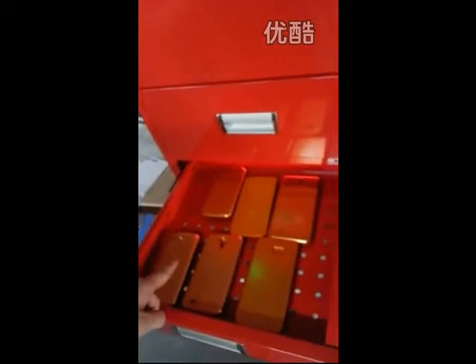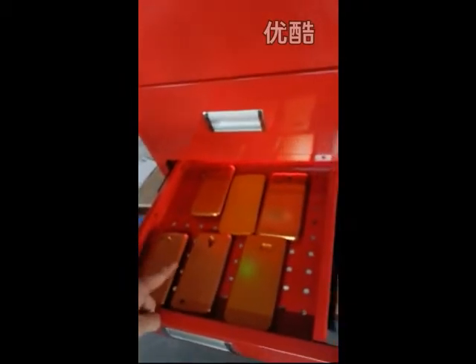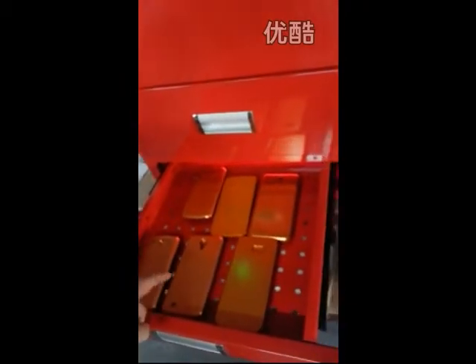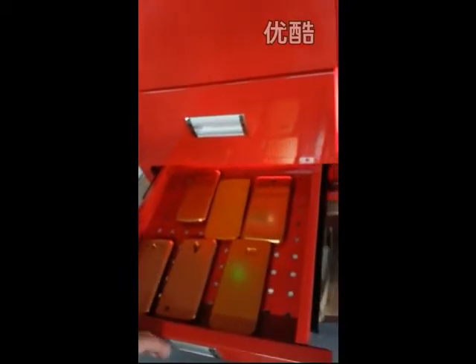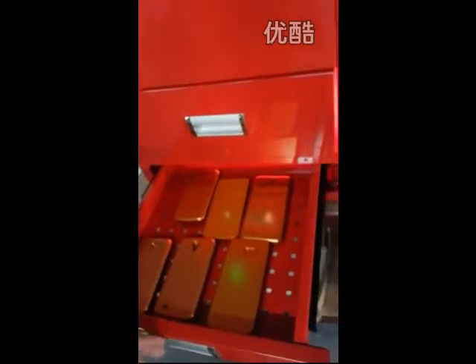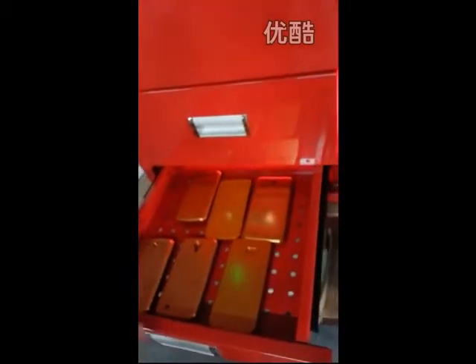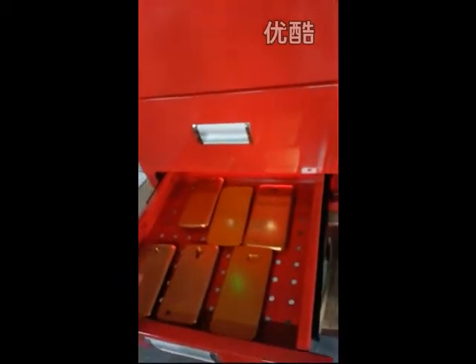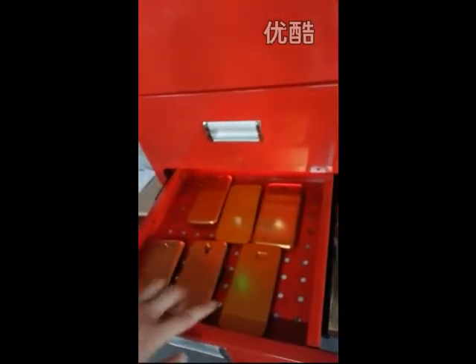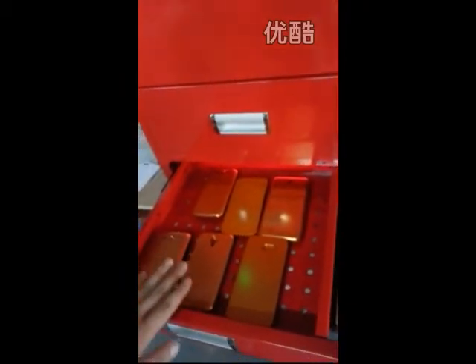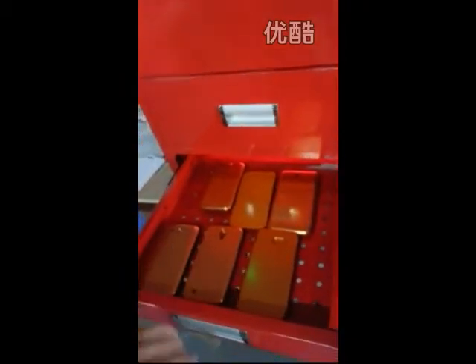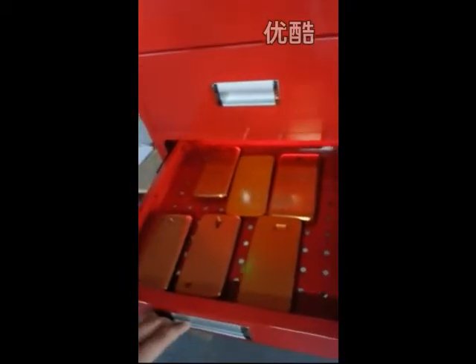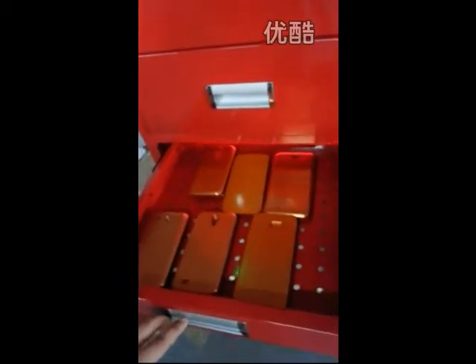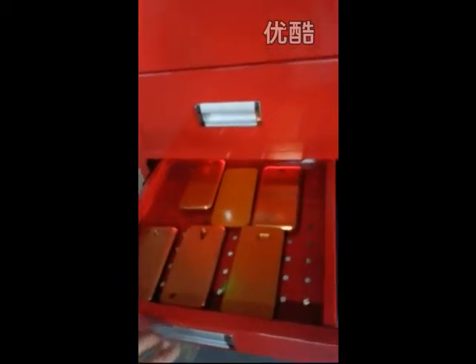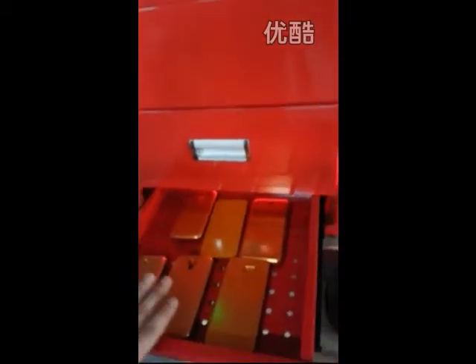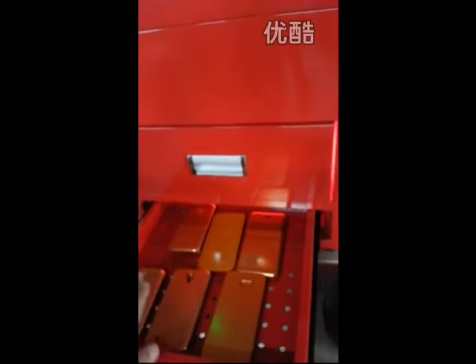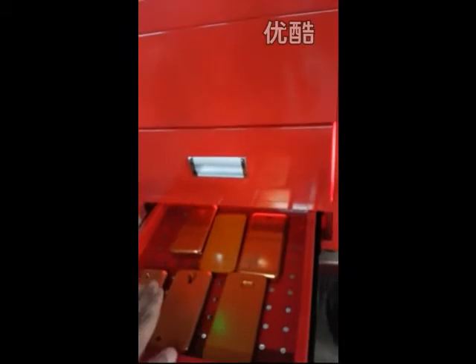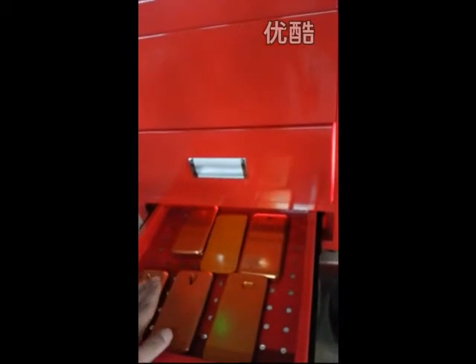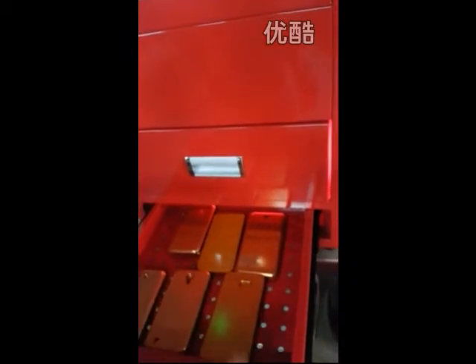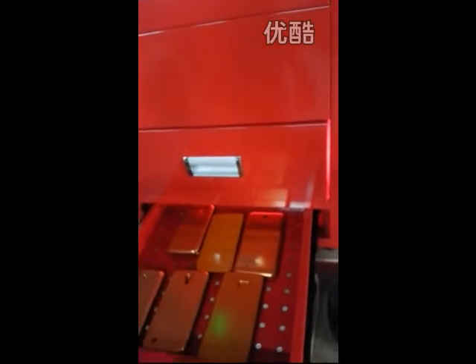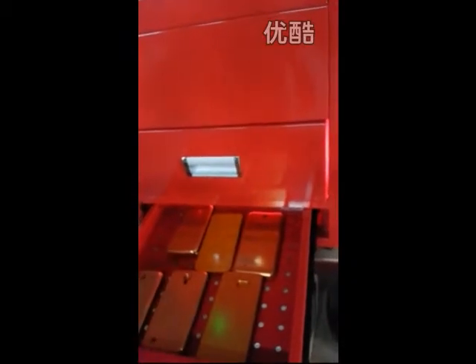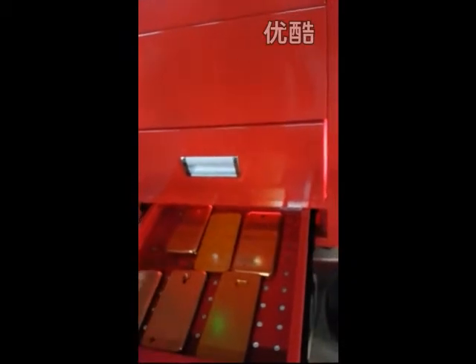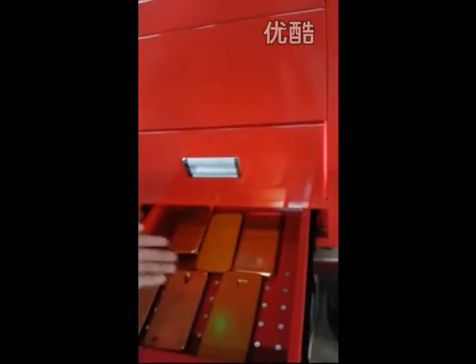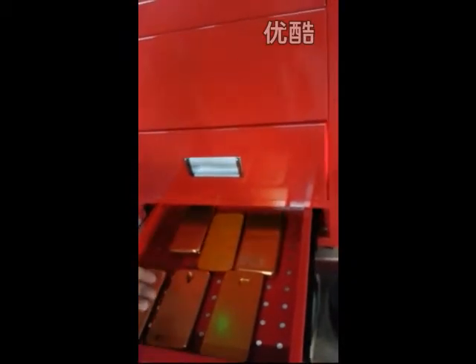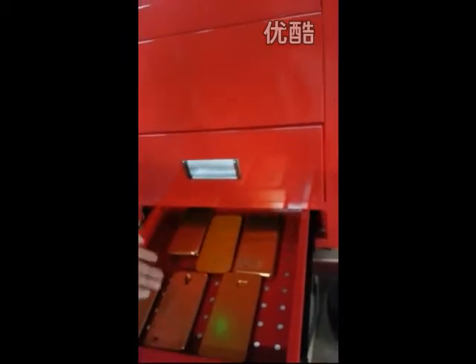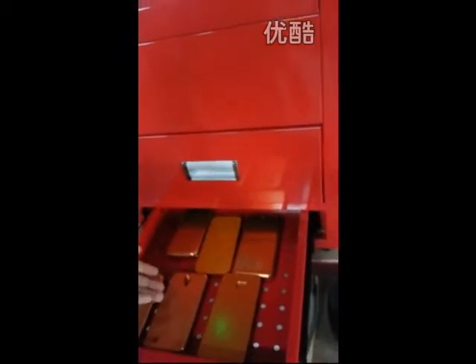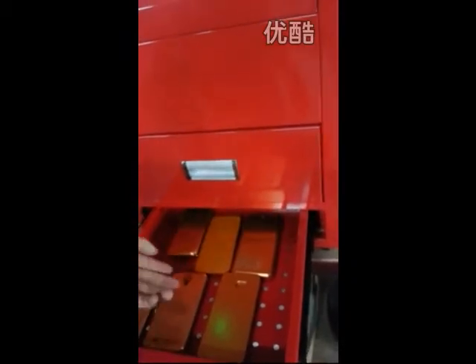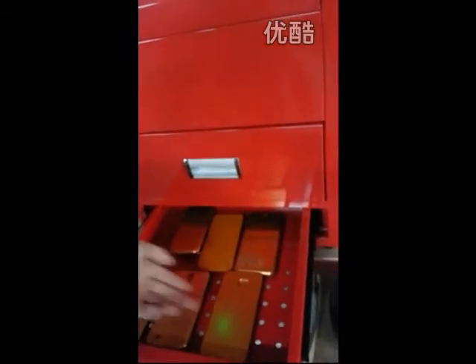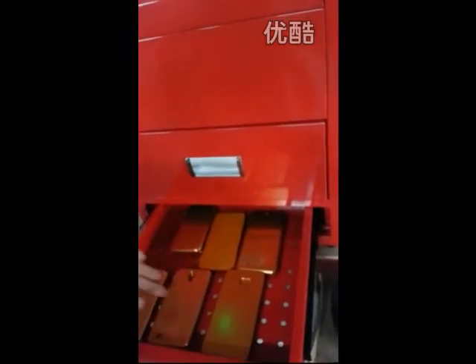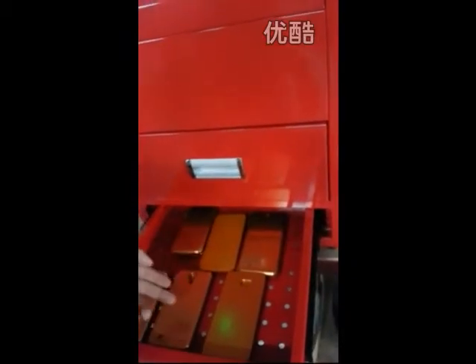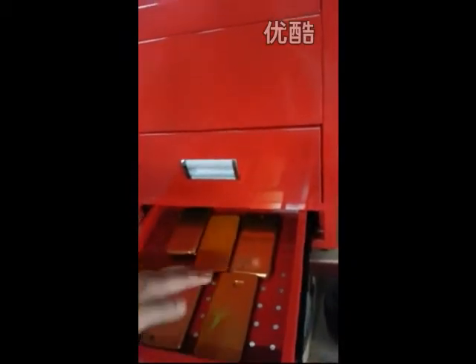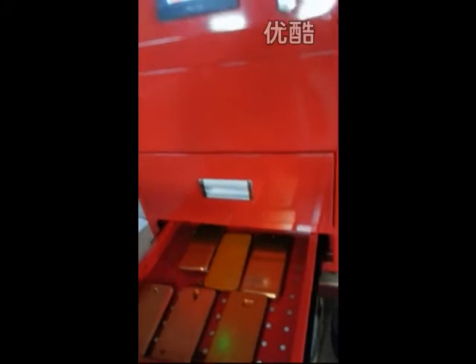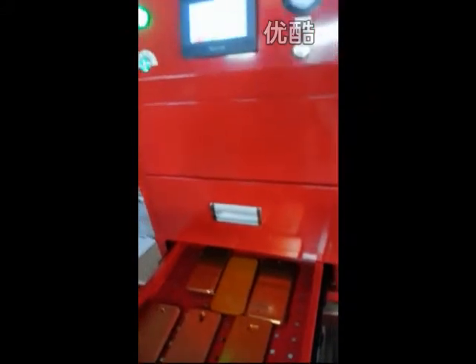The second layer is used for pre-heating. You can see many jigs here. If you want to change to another model, then you need to change the jigs down here.